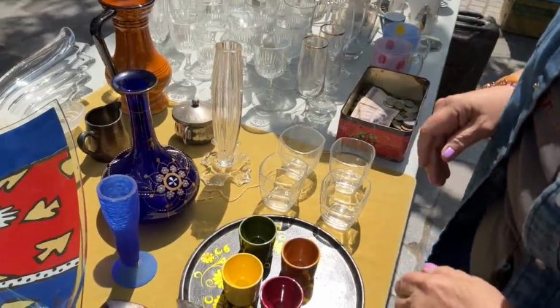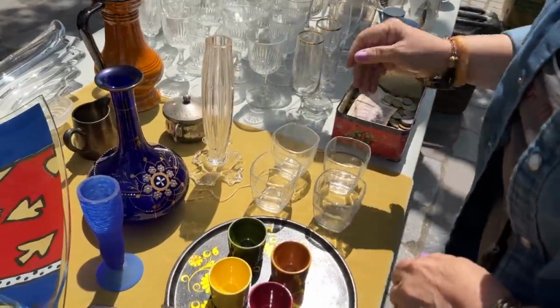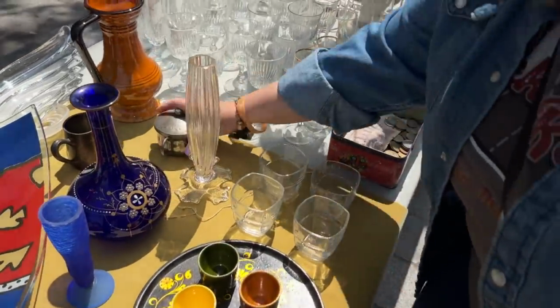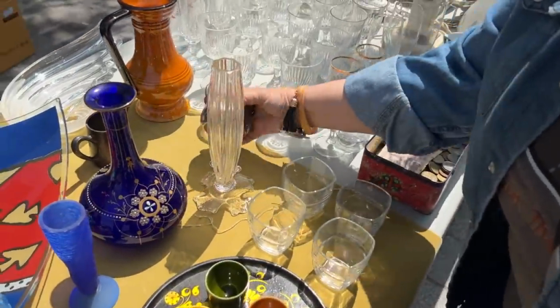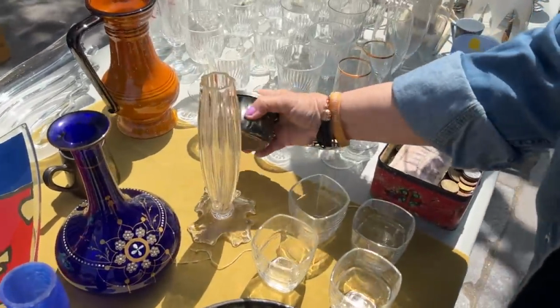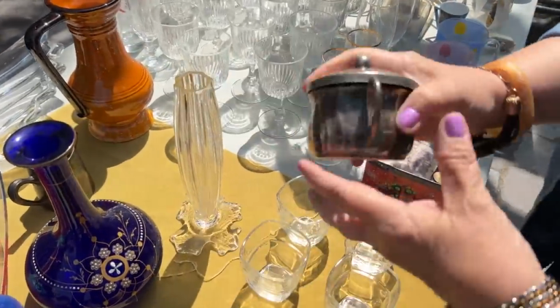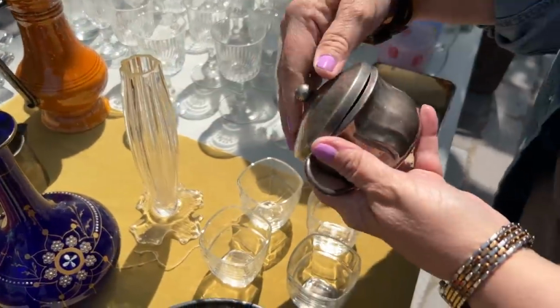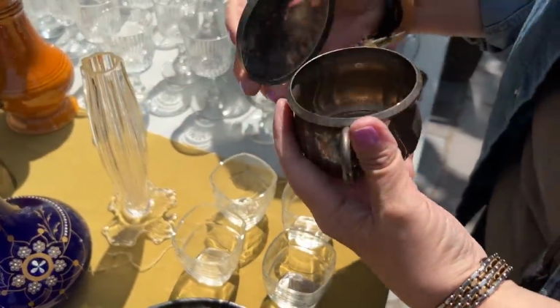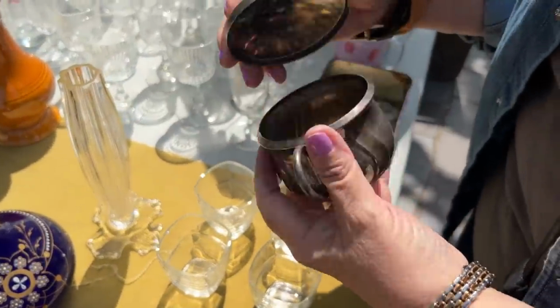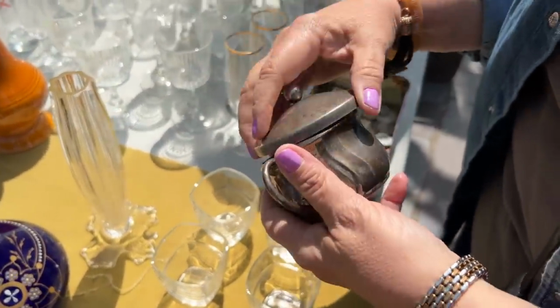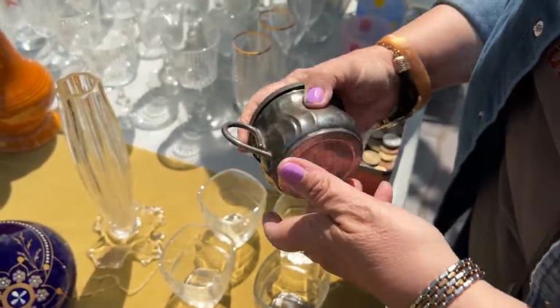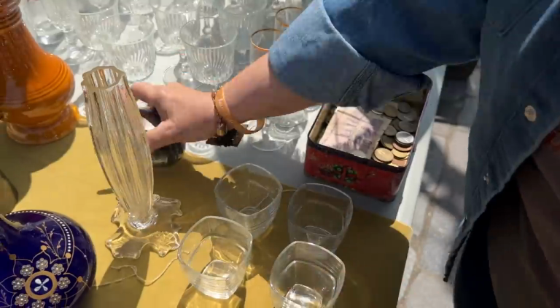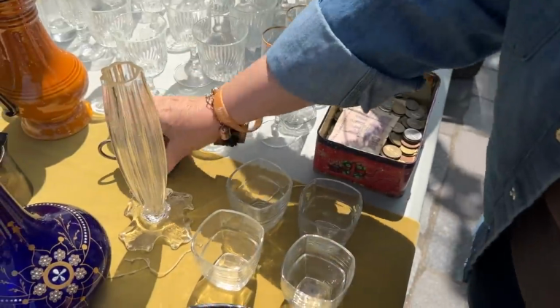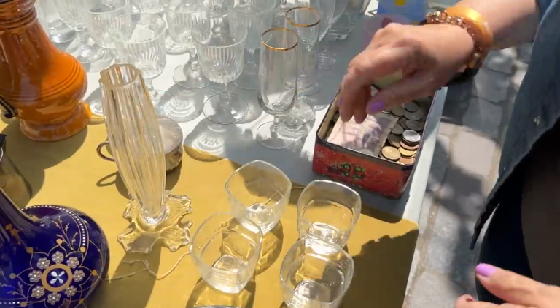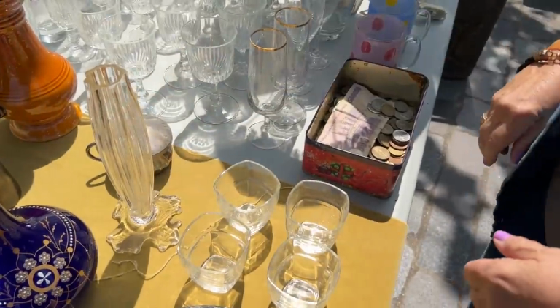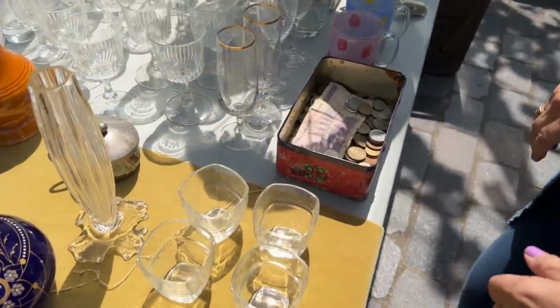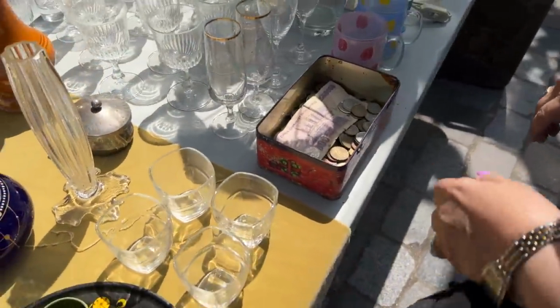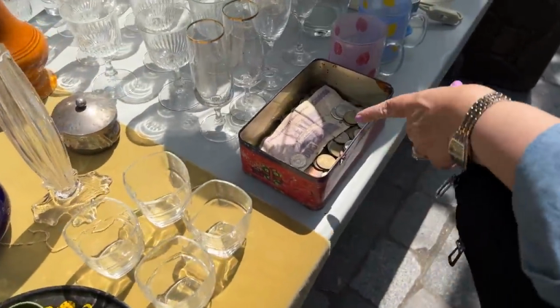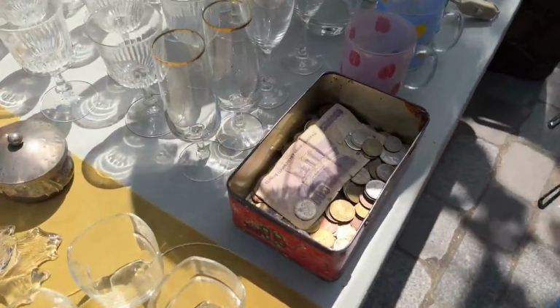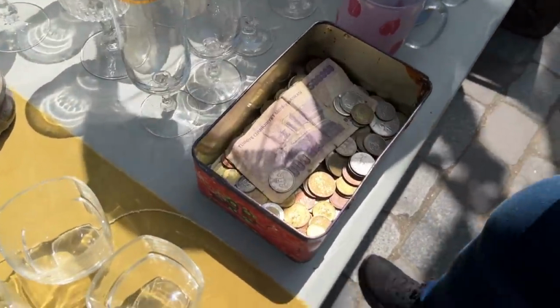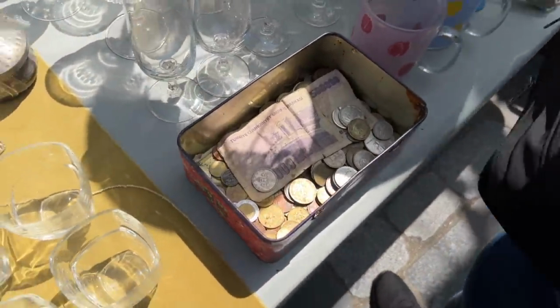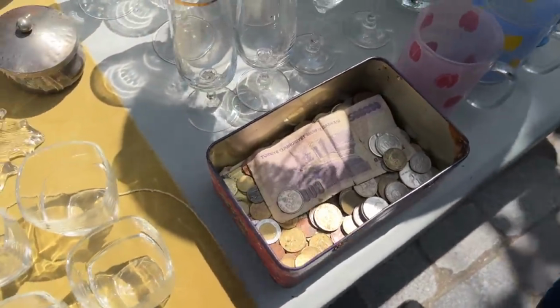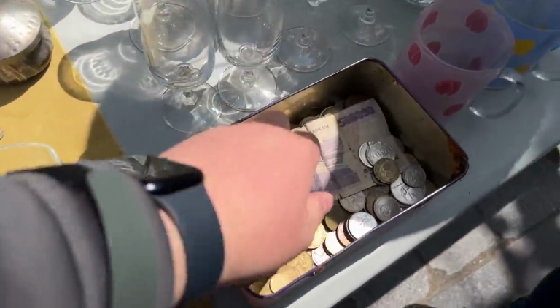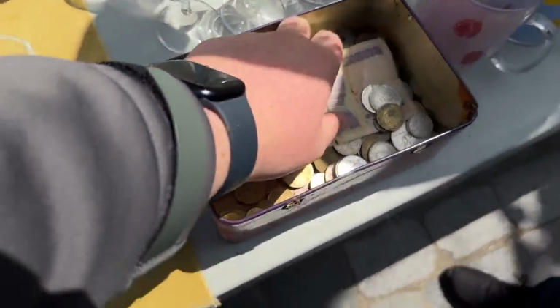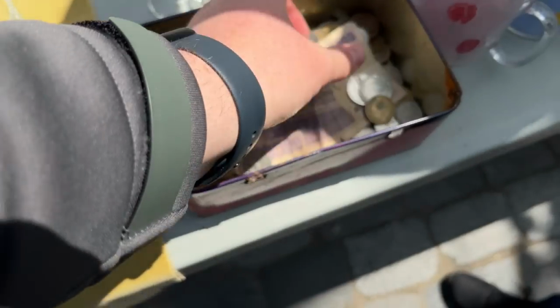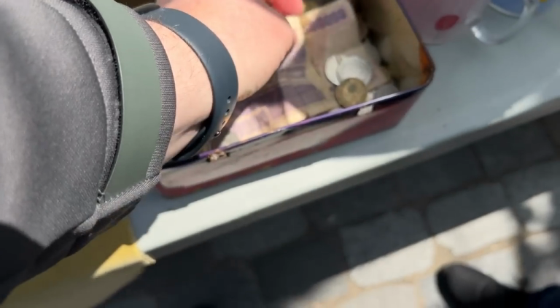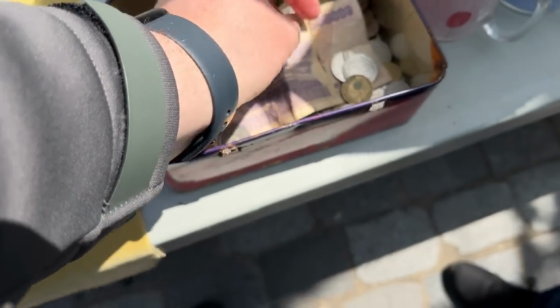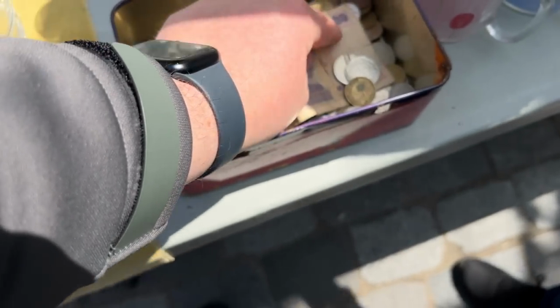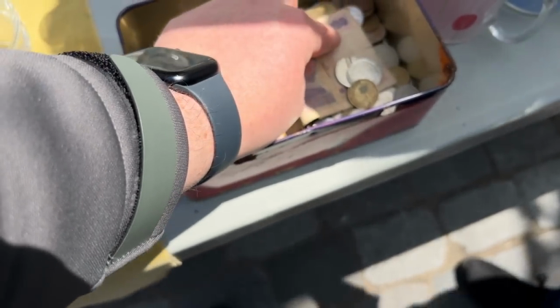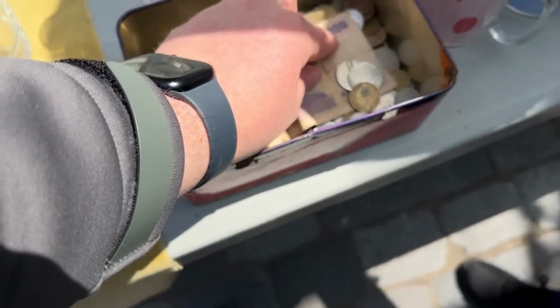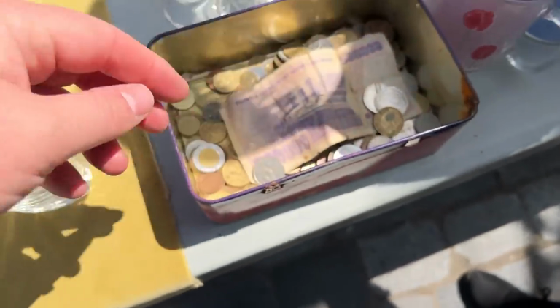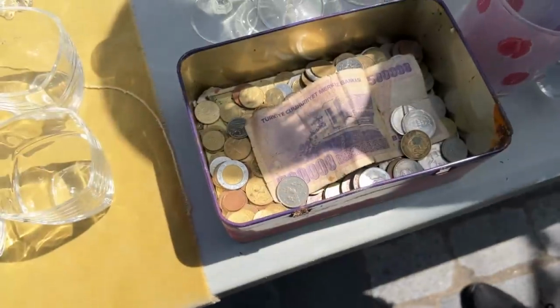Look at this — that doesn't belong in there. We have some old money. Look at that from Turkey — a 500,000 note.